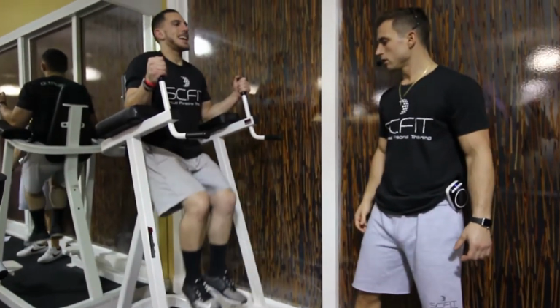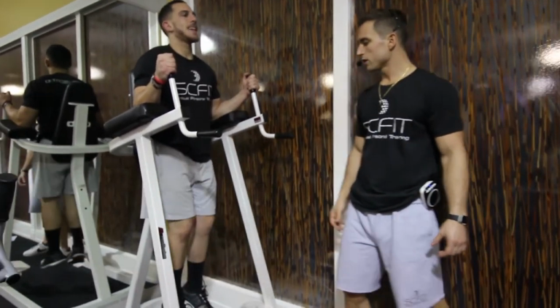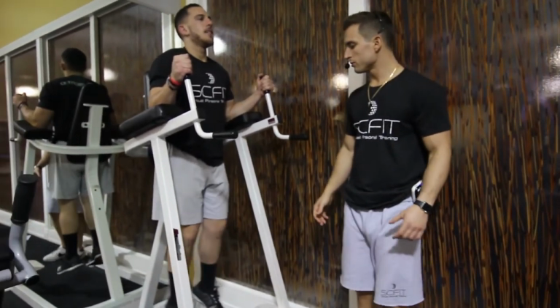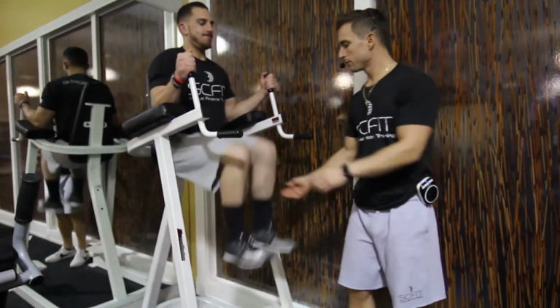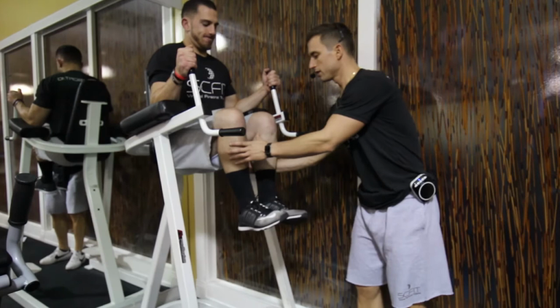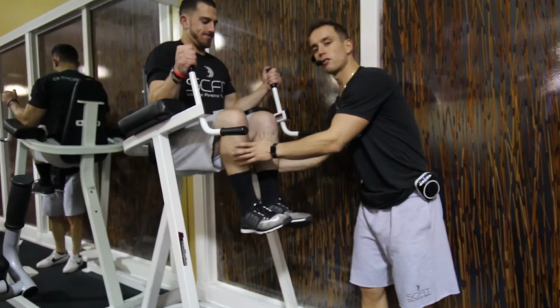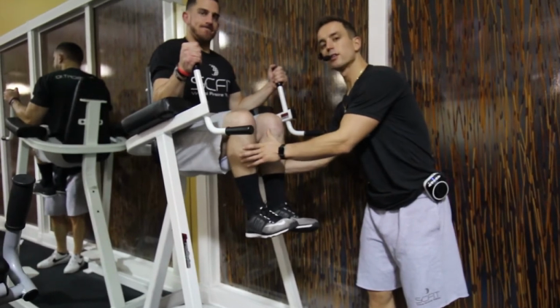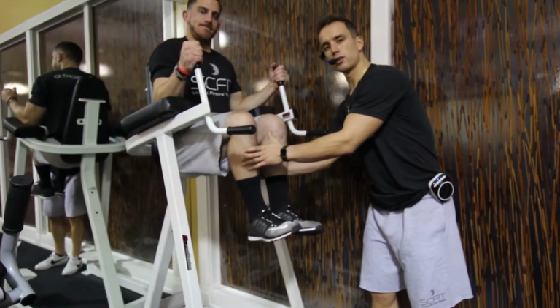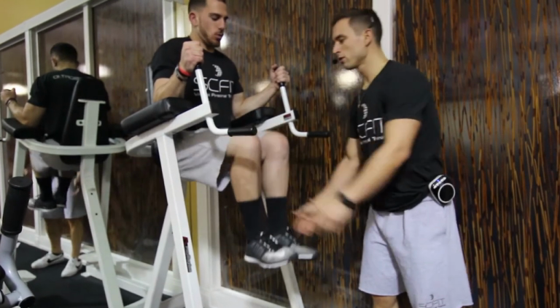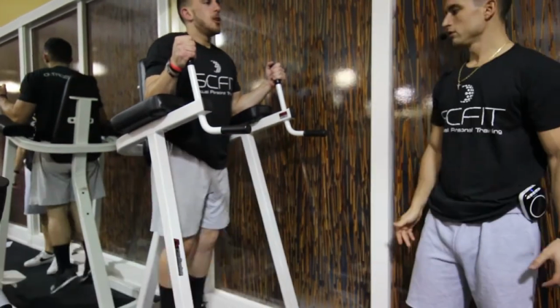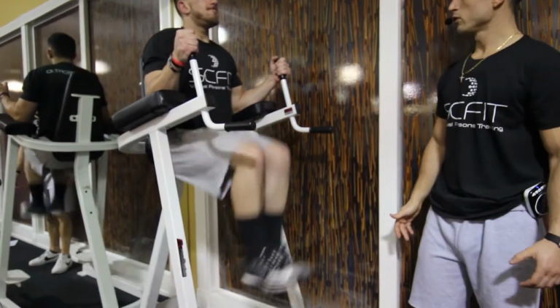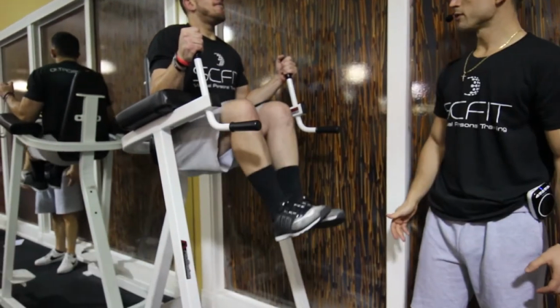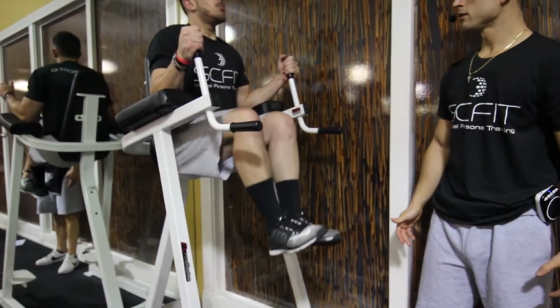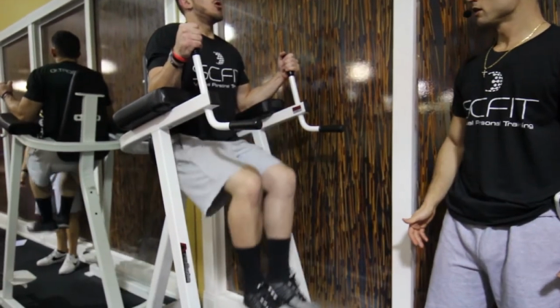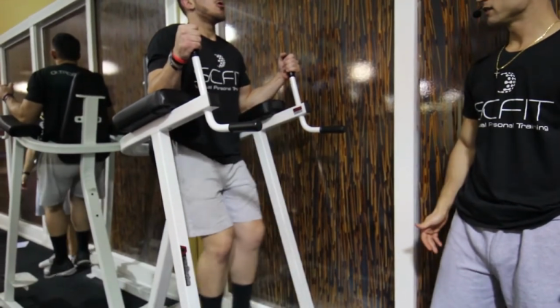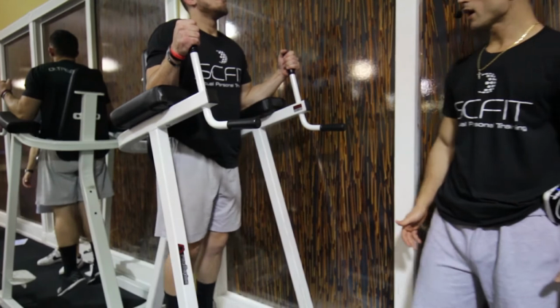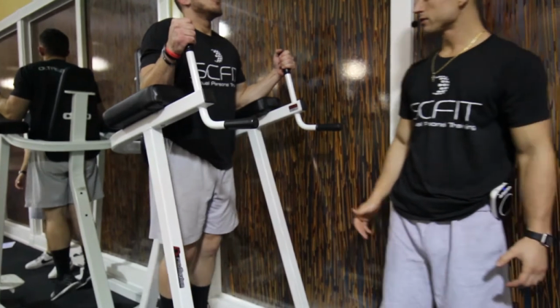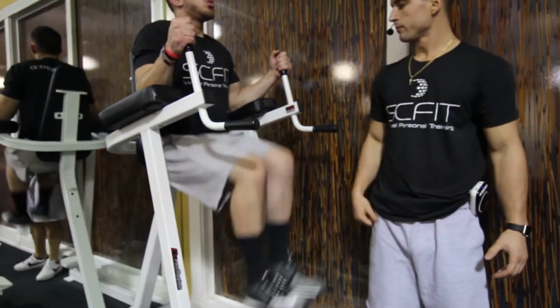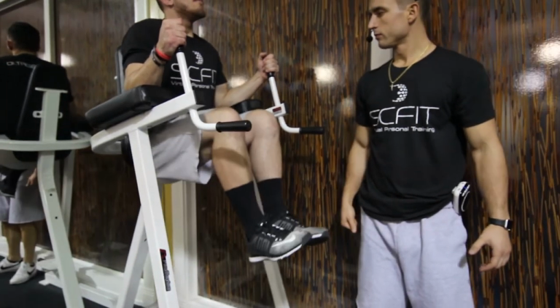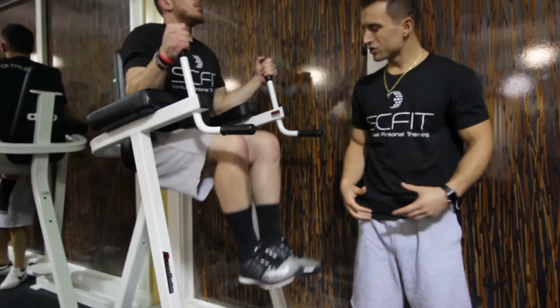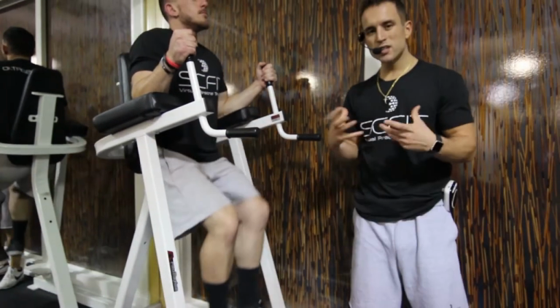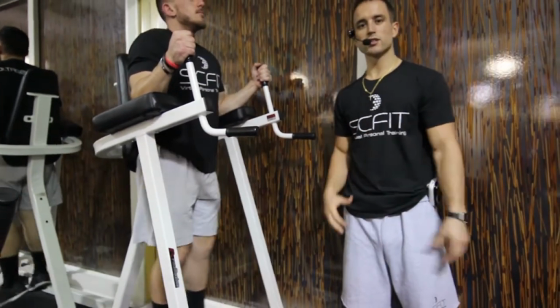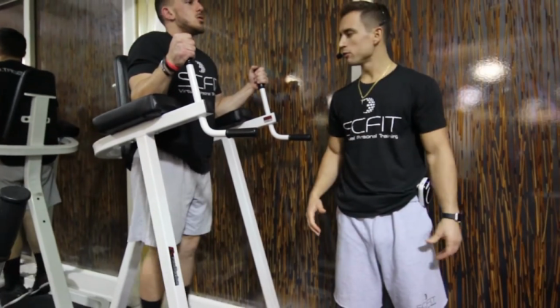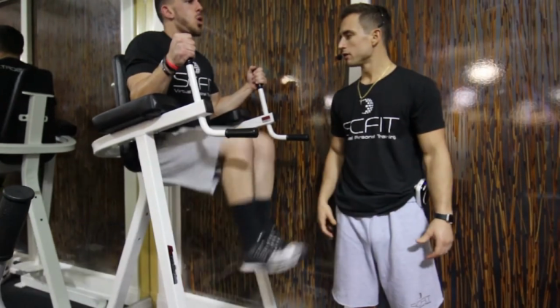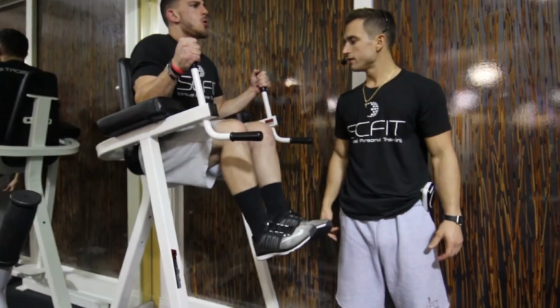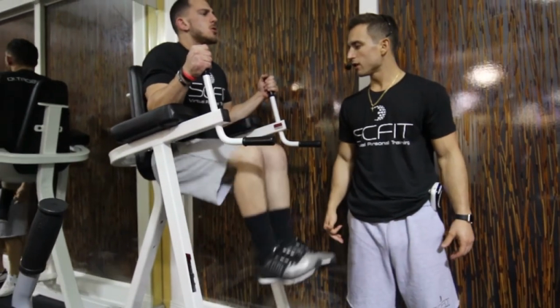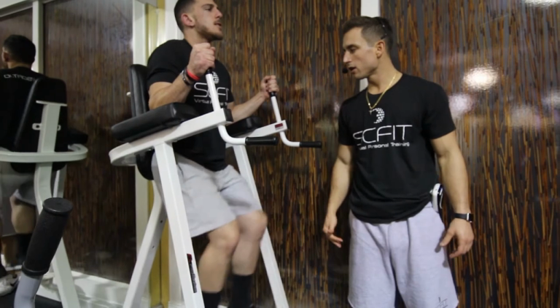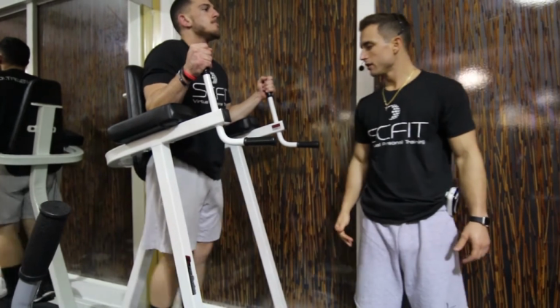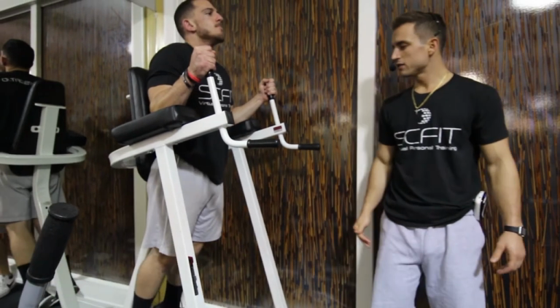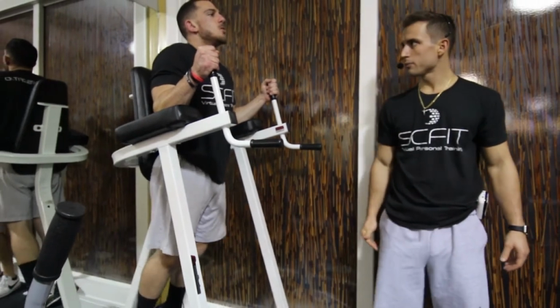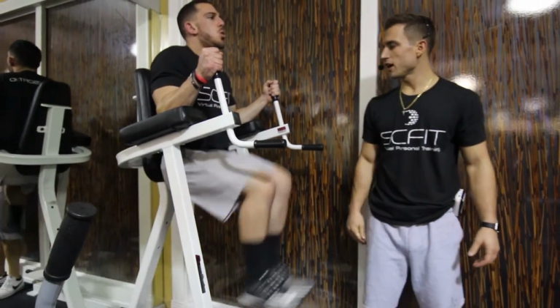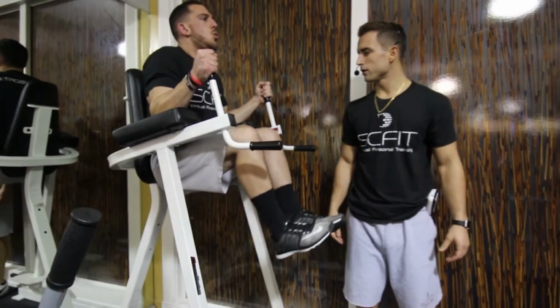Notice how when he comes up, this is a 90 degree bend here — that's exactly what you want. He's pulling his stomach in, contracting his low abs, and squeezing at the top of the movement. As he comes down he inhales, and as he comes up he is exhaling.